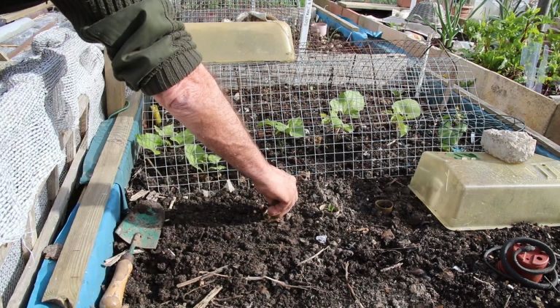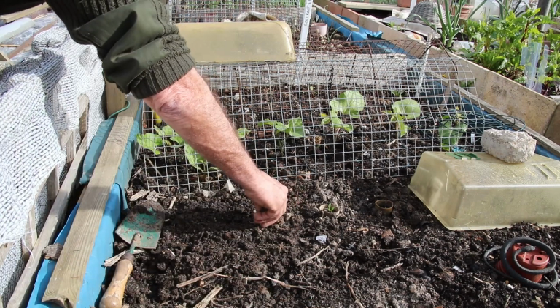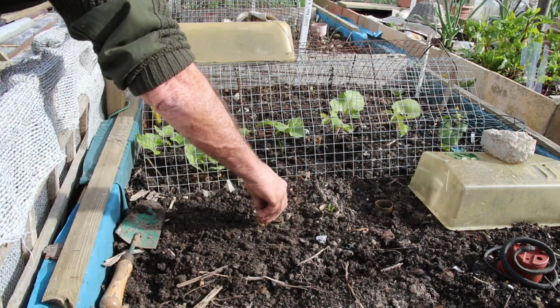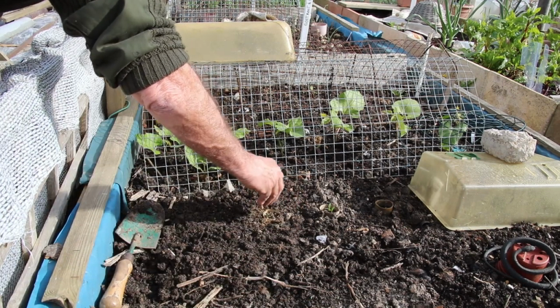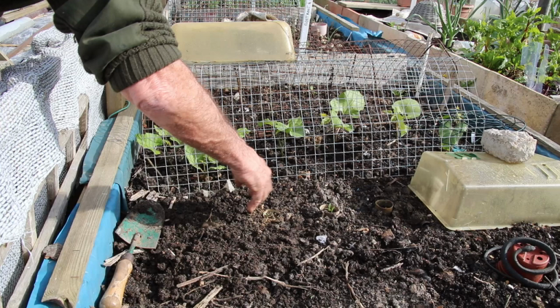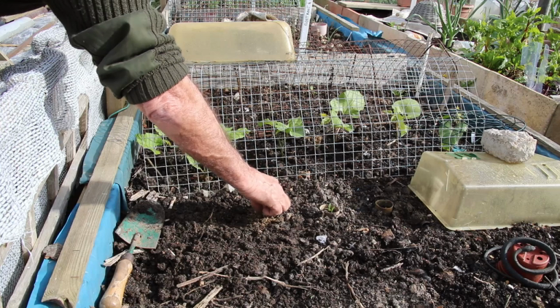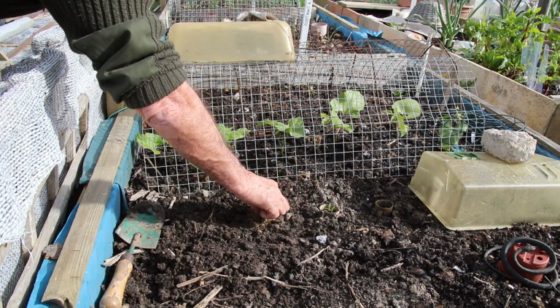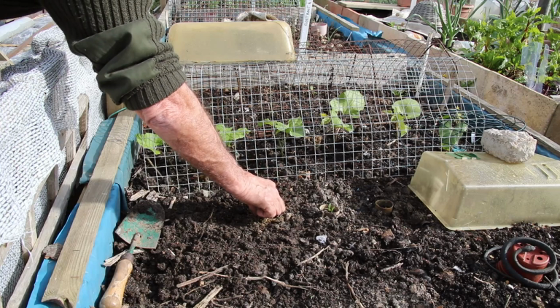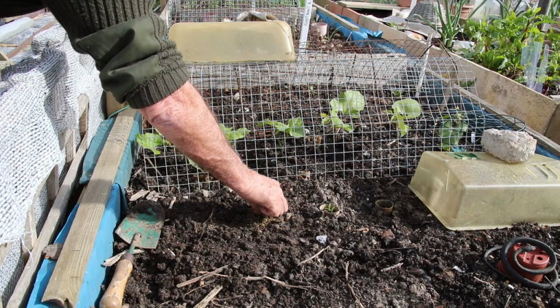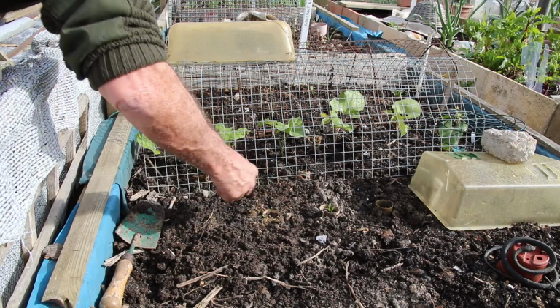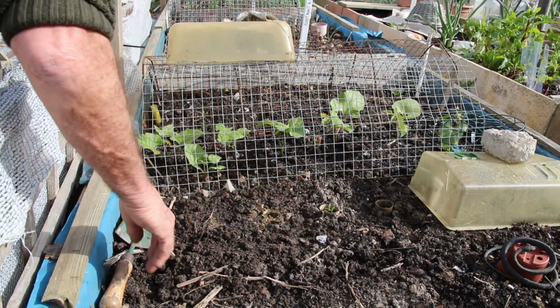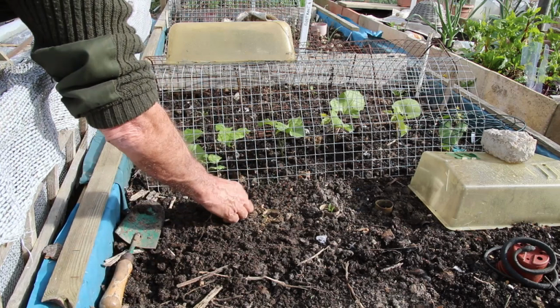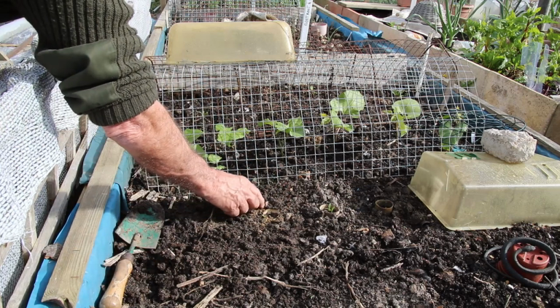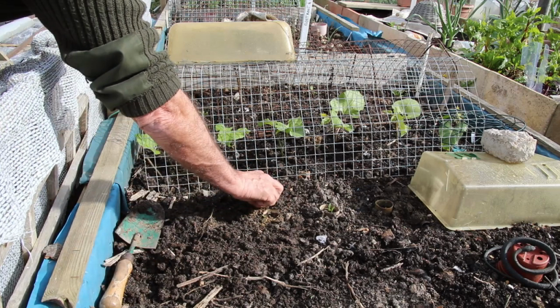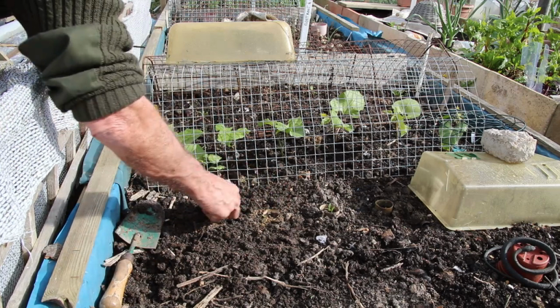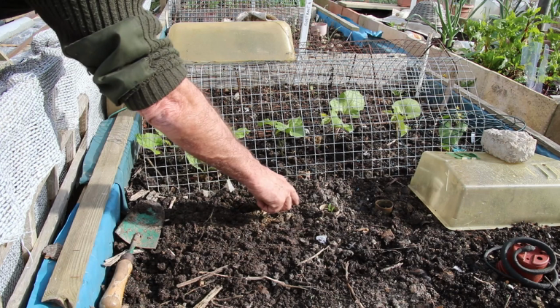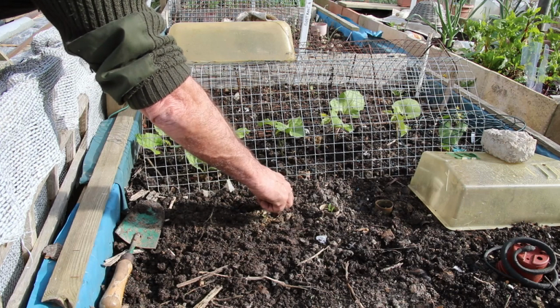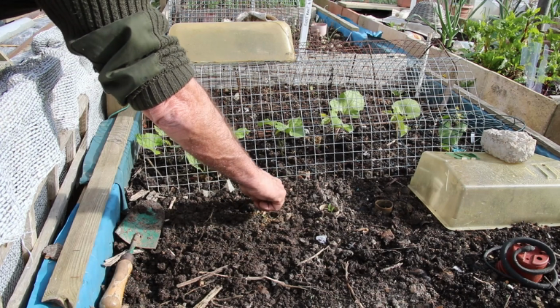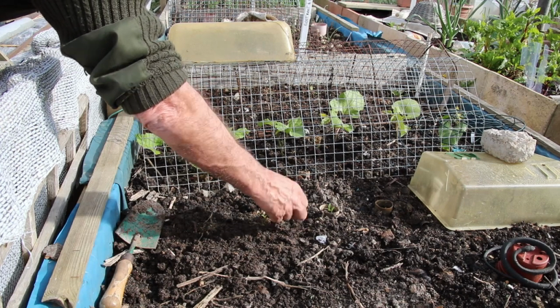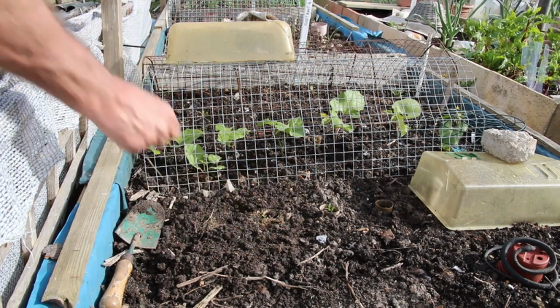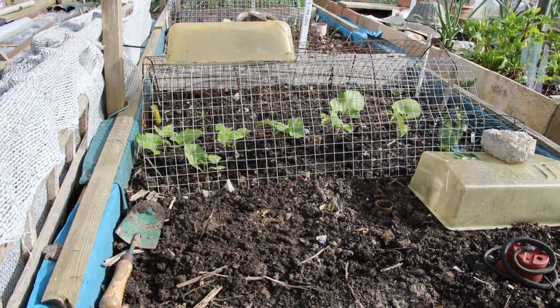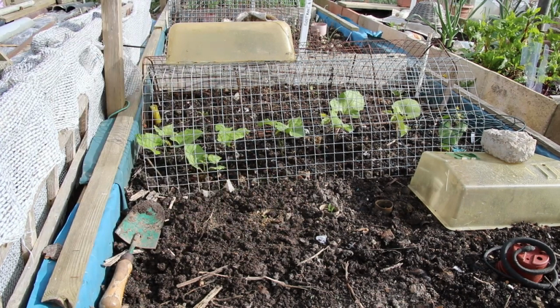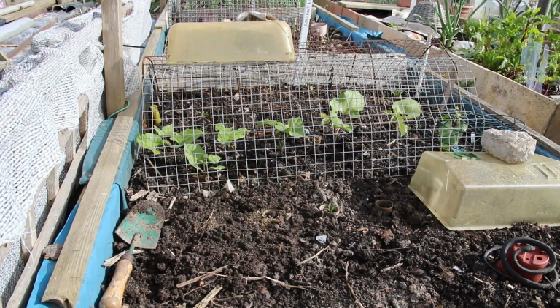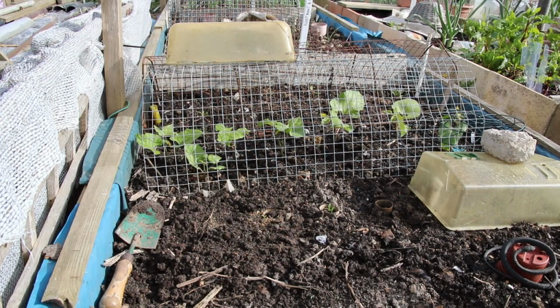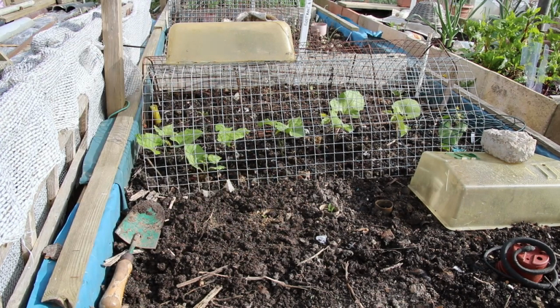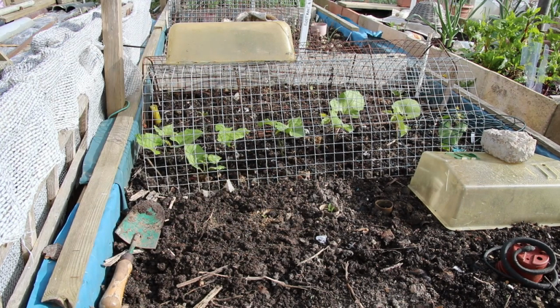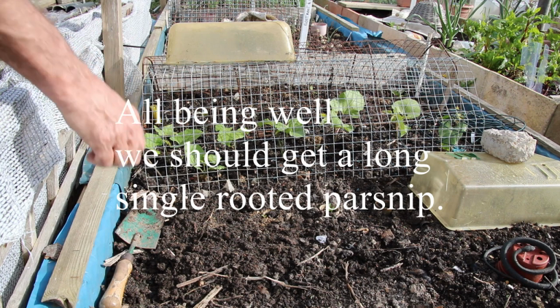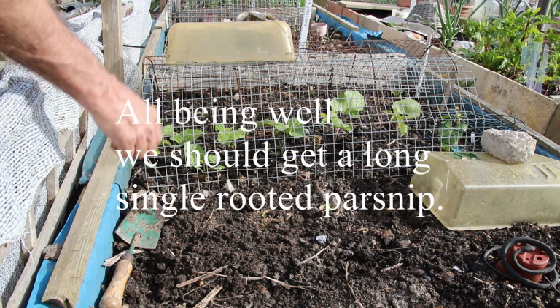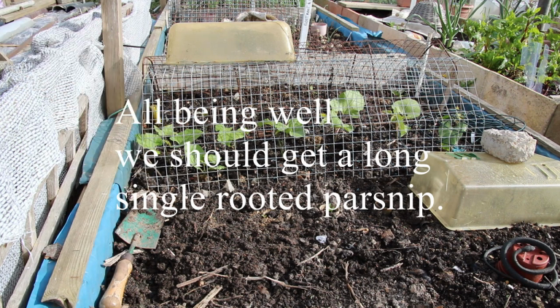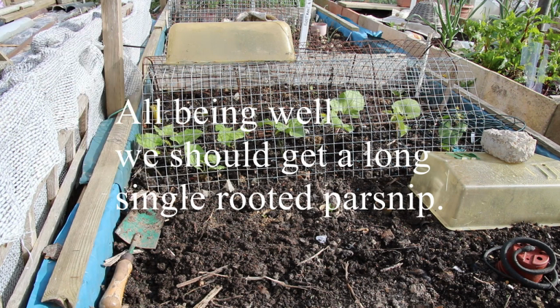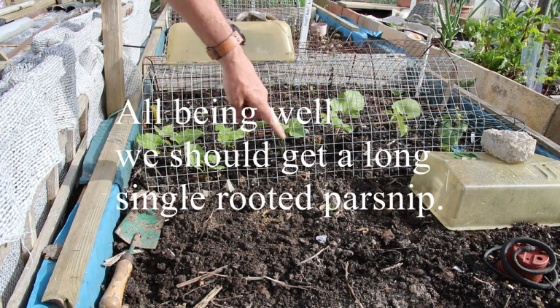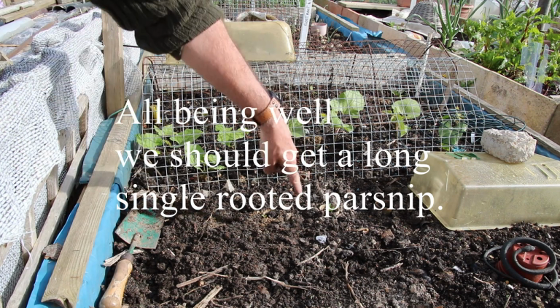There we go. We've got some good weather coming, so hopefully that'll come on. And as you can see, they're coming on nicely.